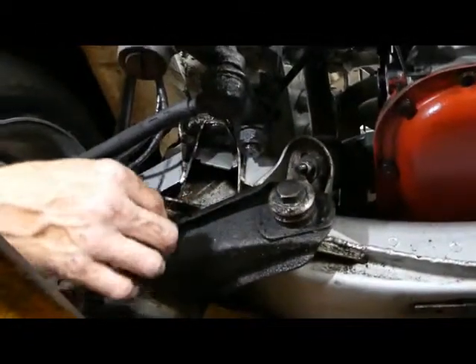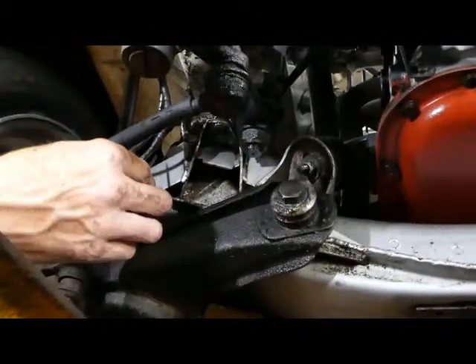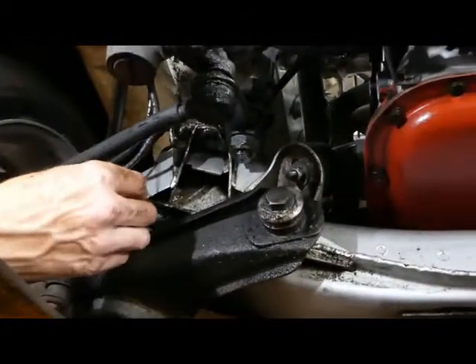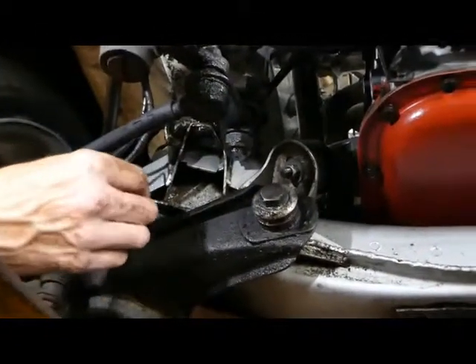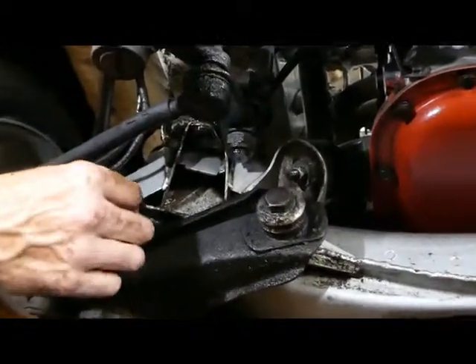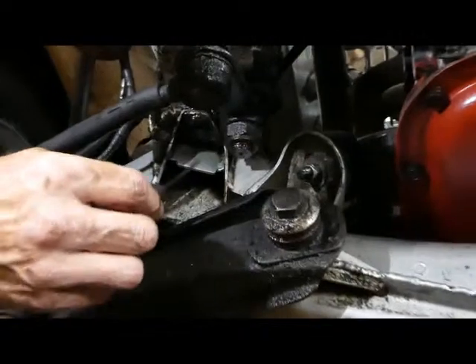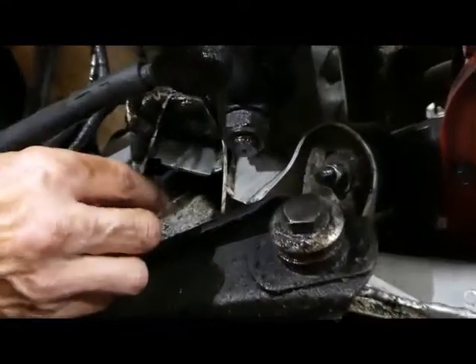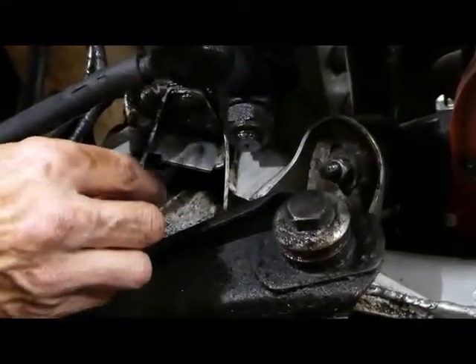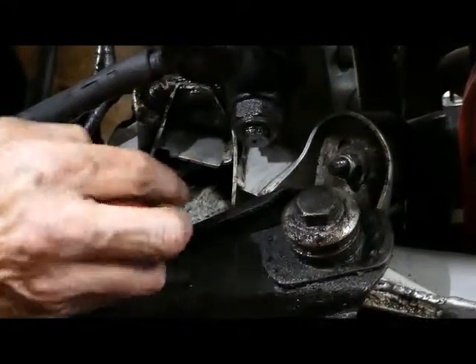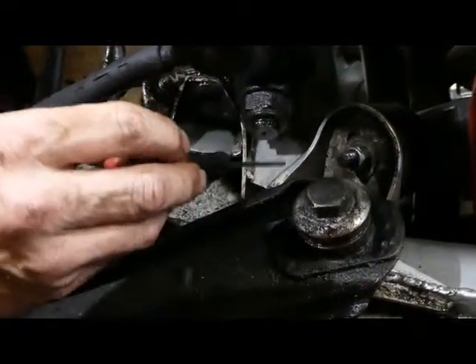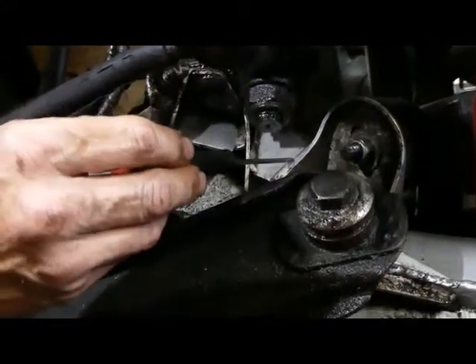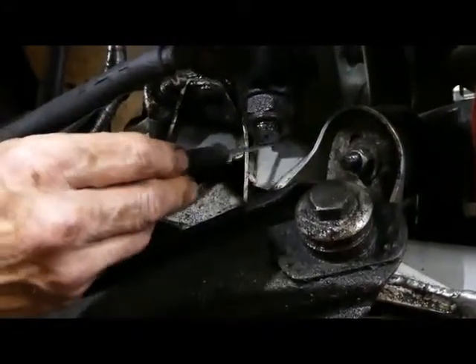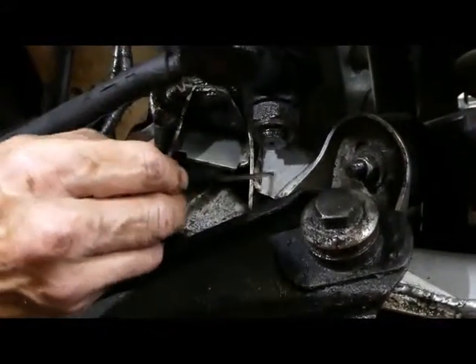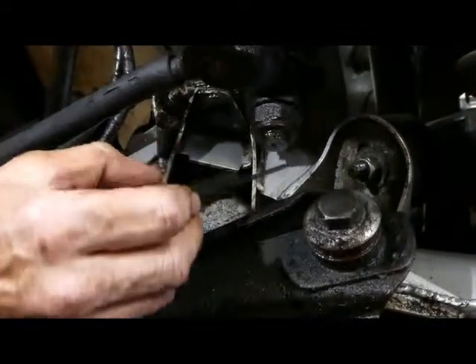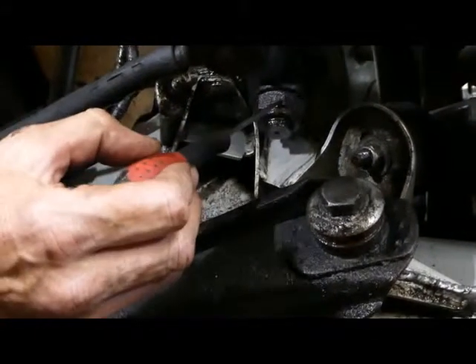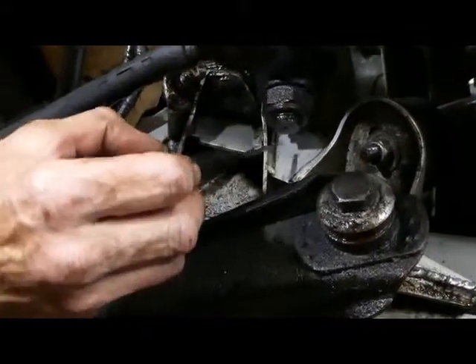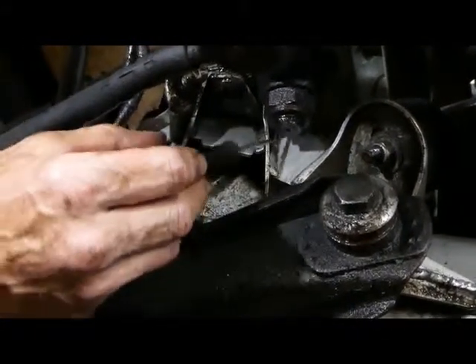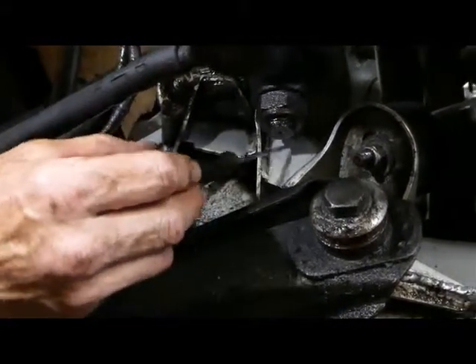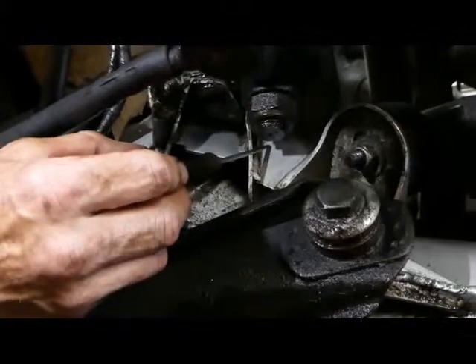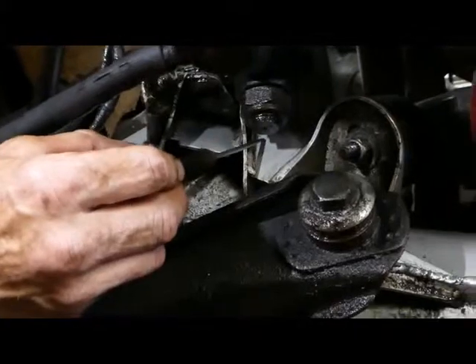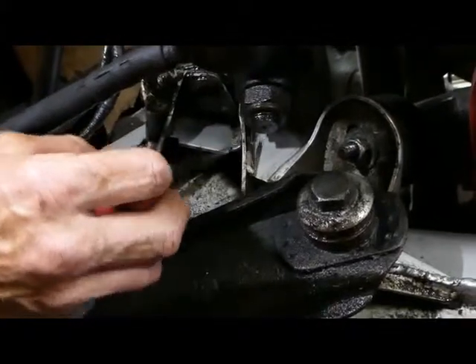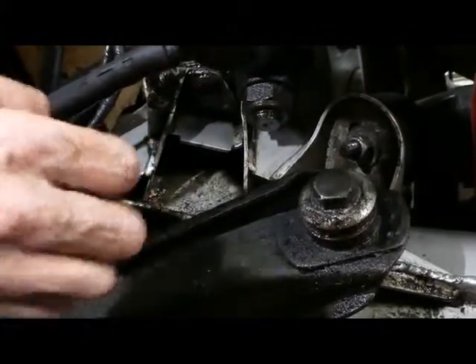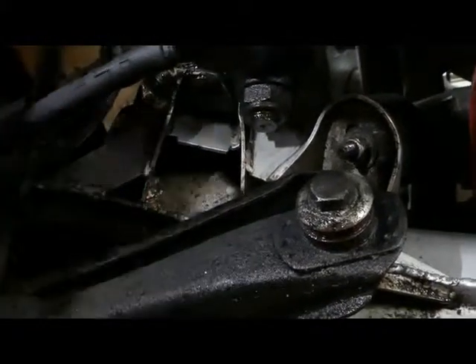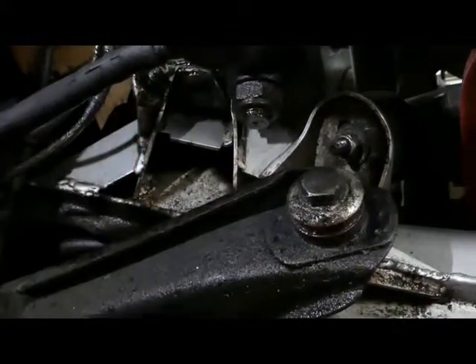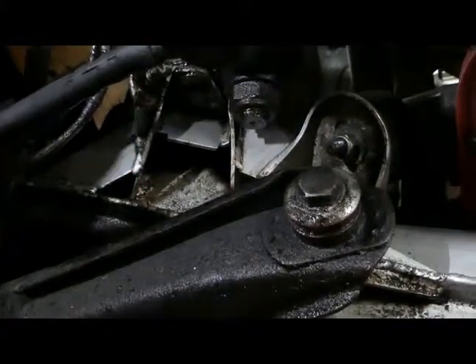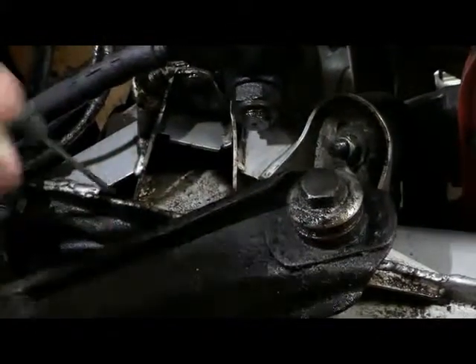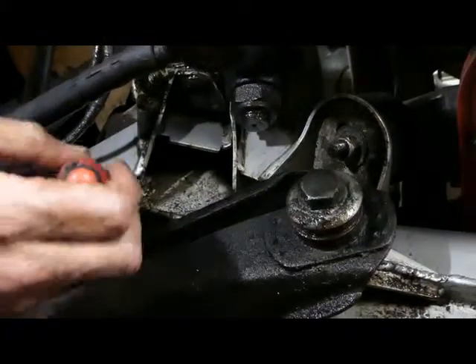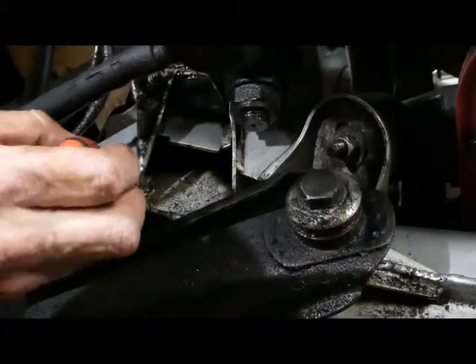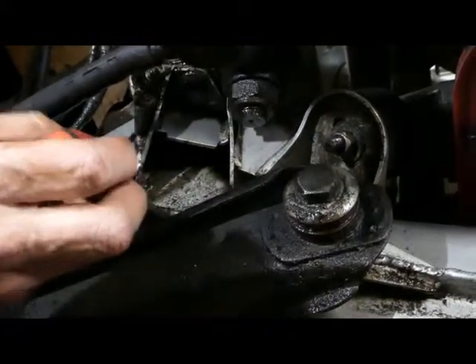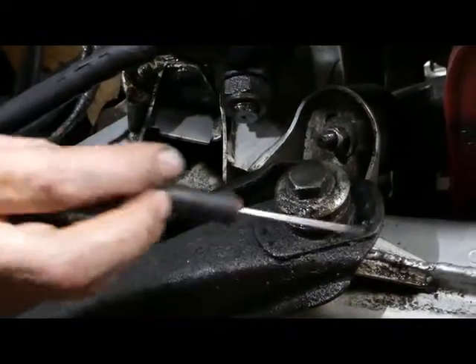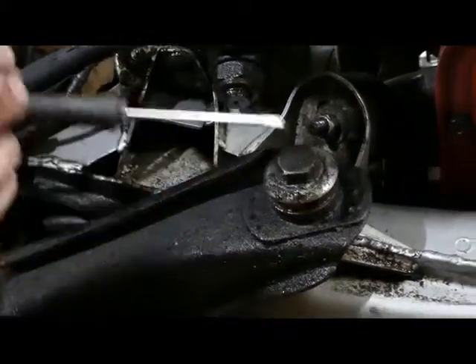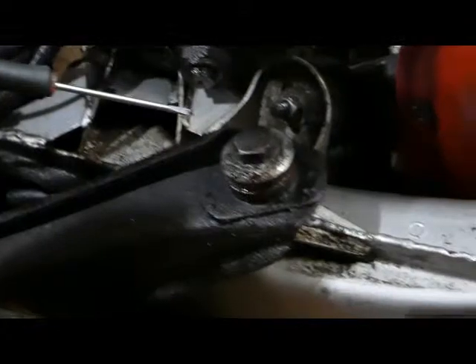So we have an outer web, a mid web, and then an inboard web just behind the steering box, and fully seam welded all the way around the cross member.